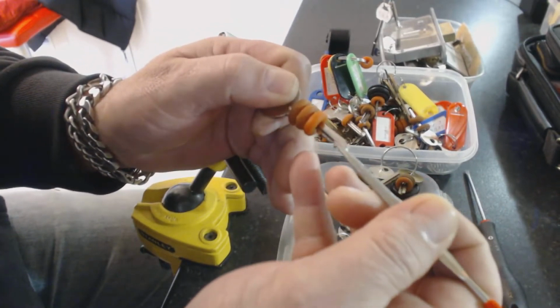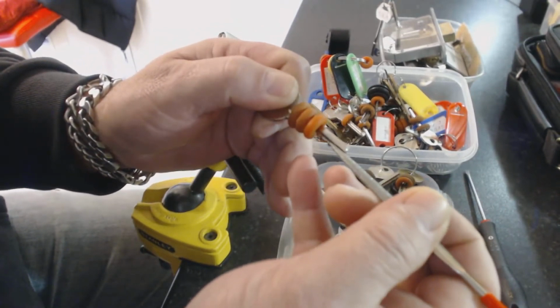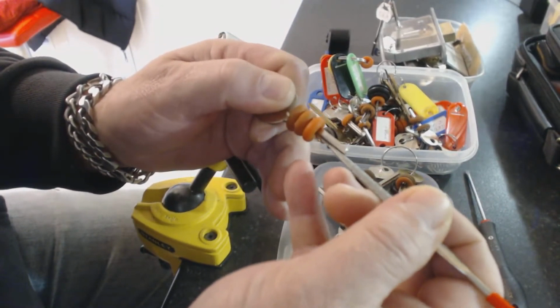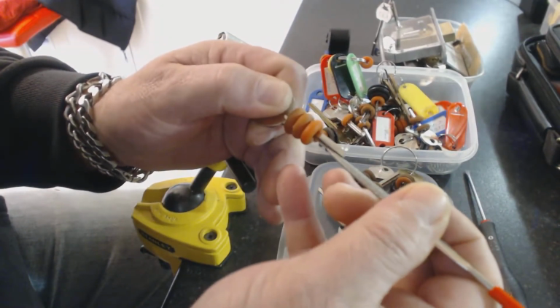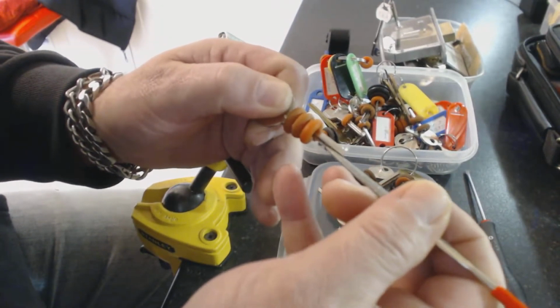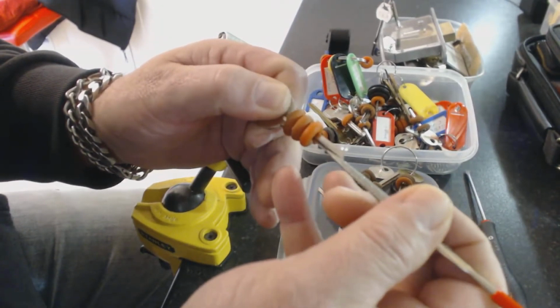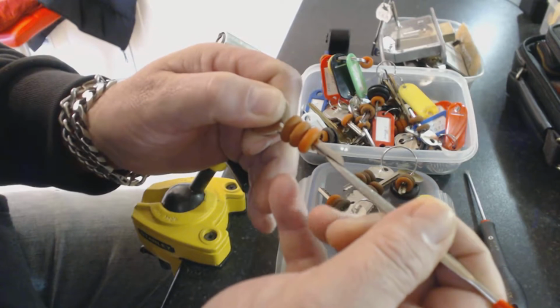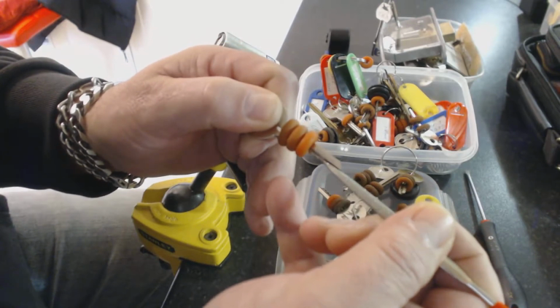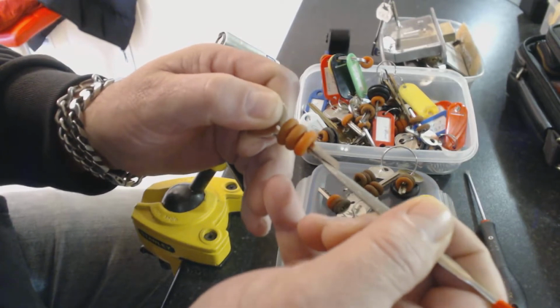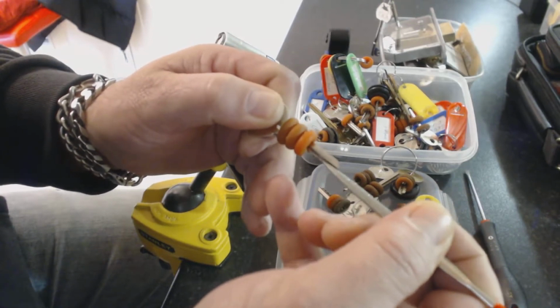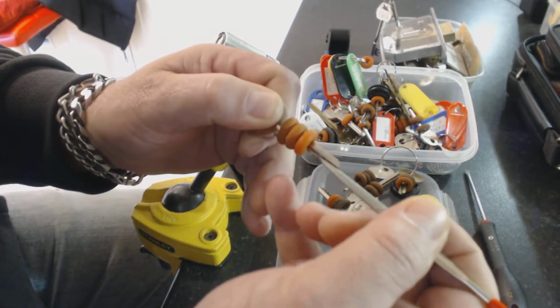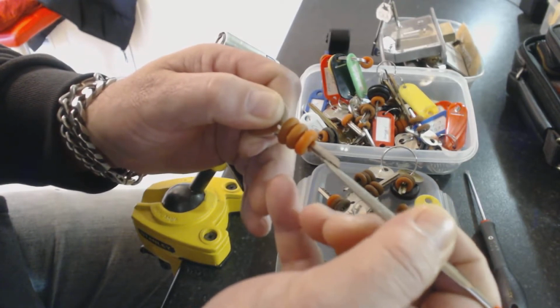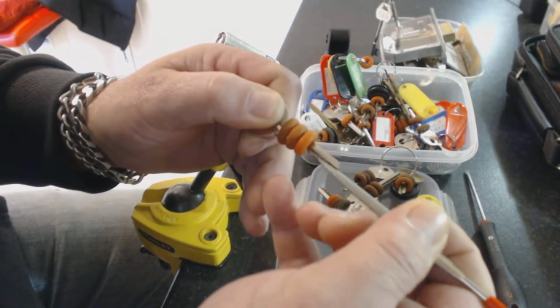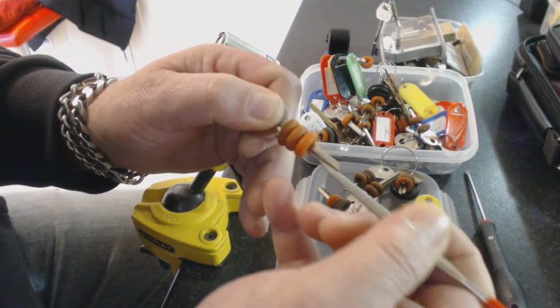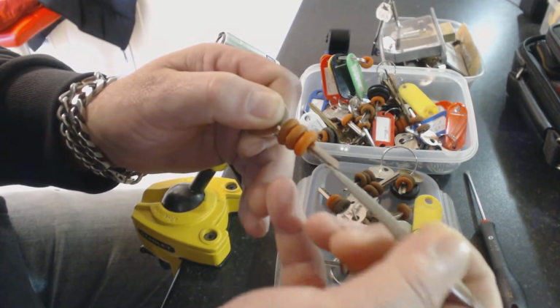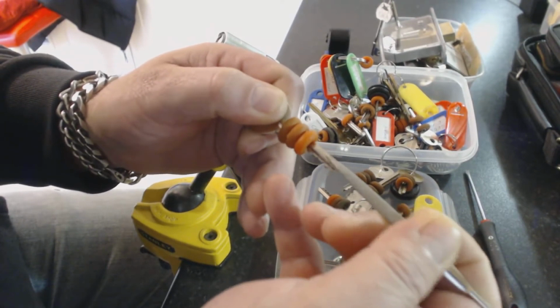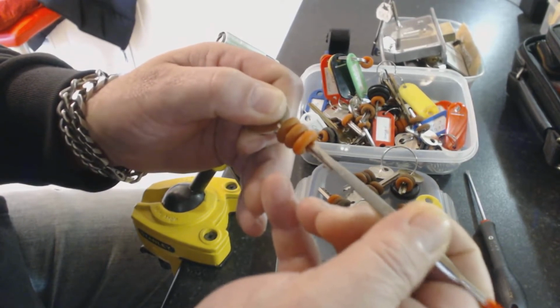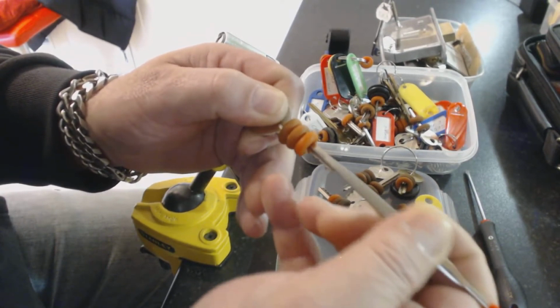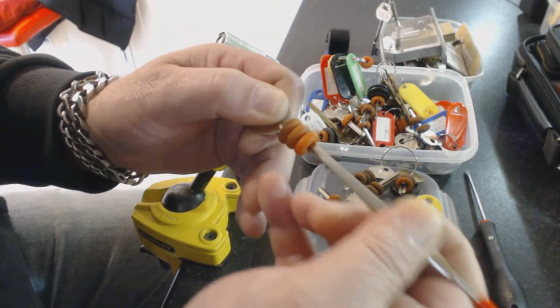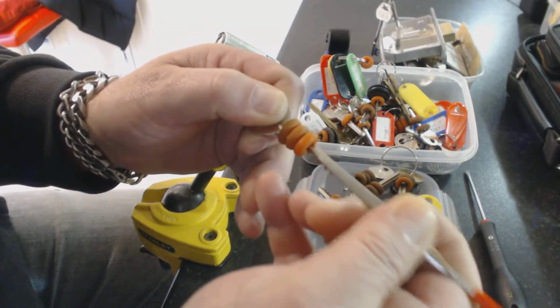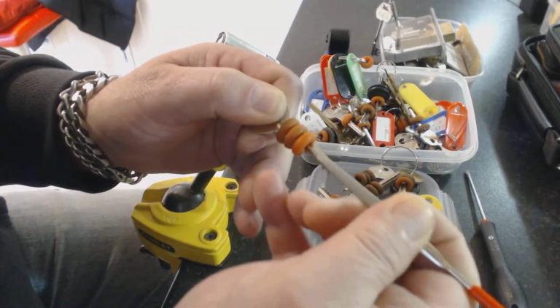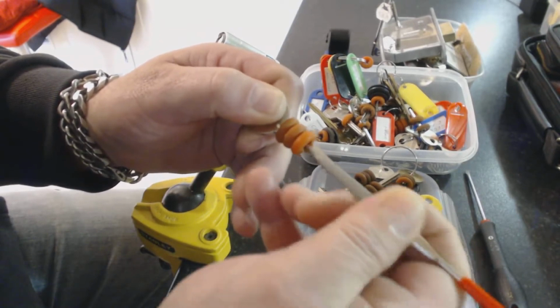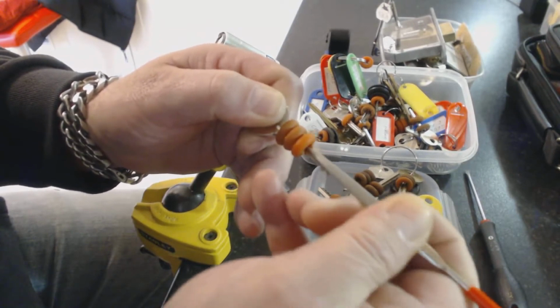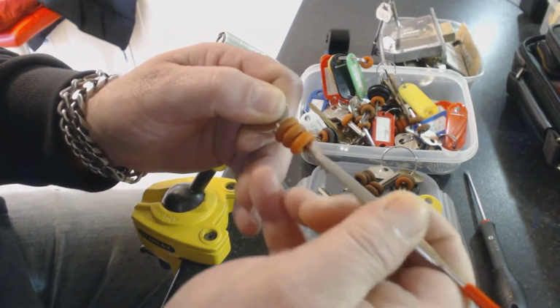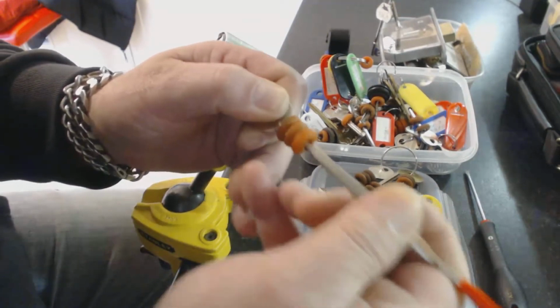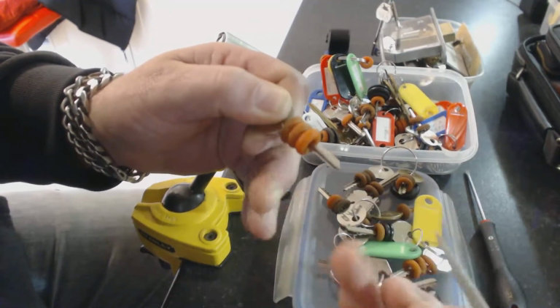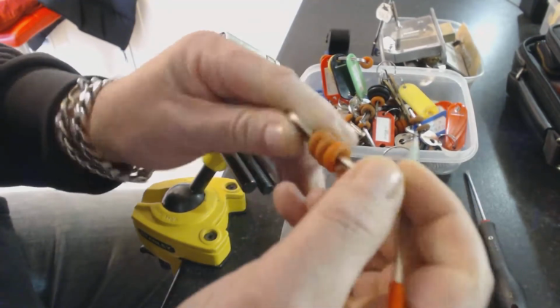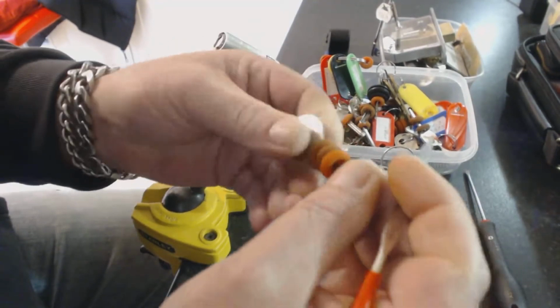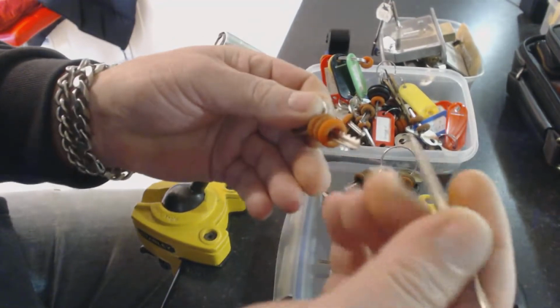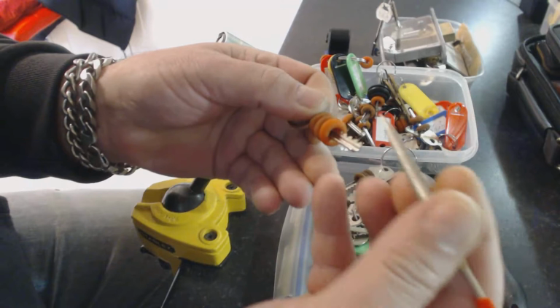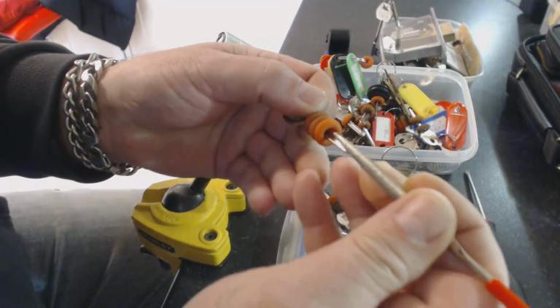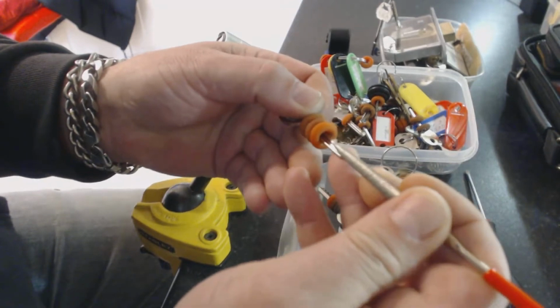Just take that flat part off them, just on the ends.